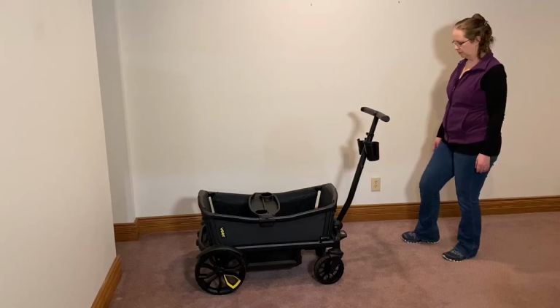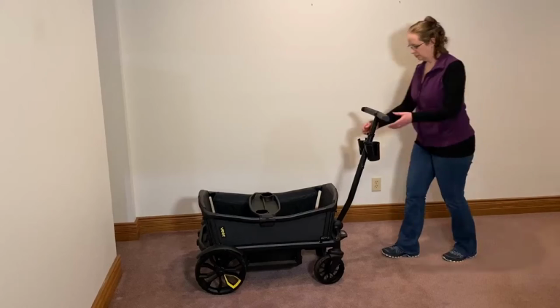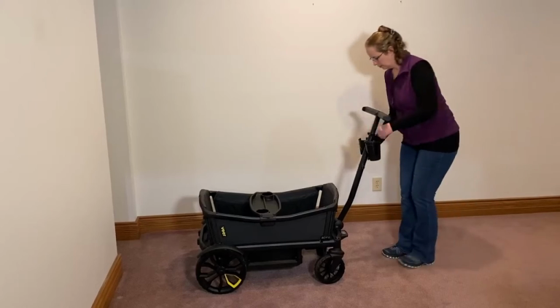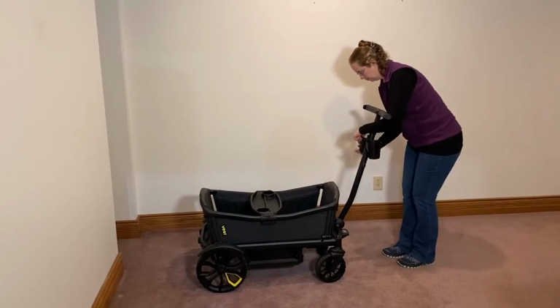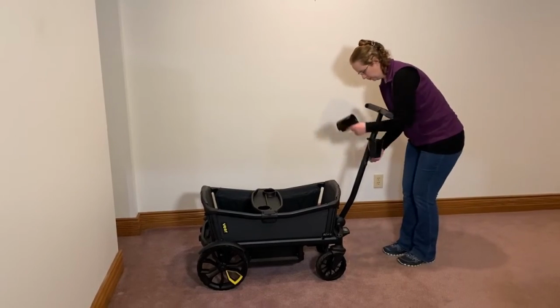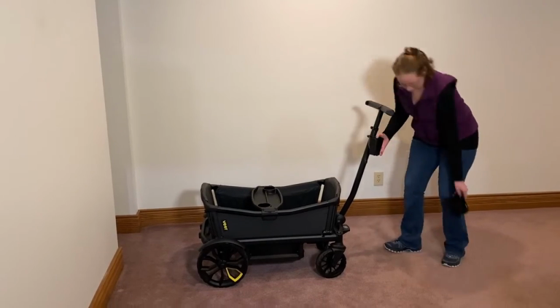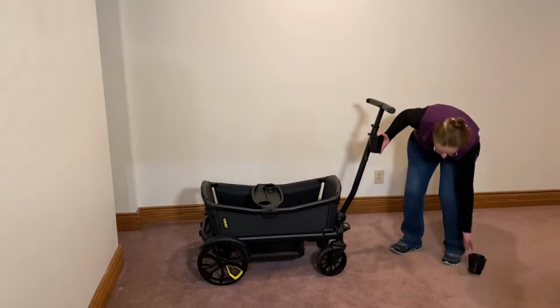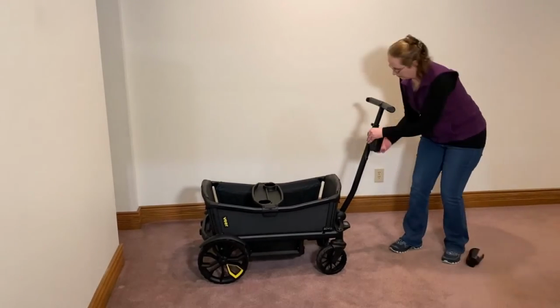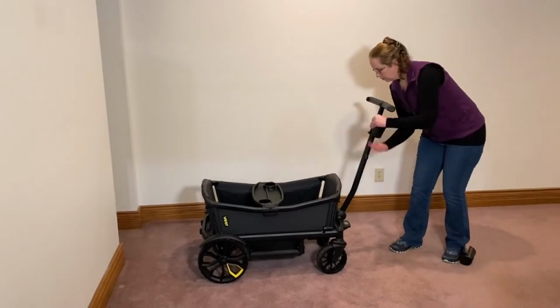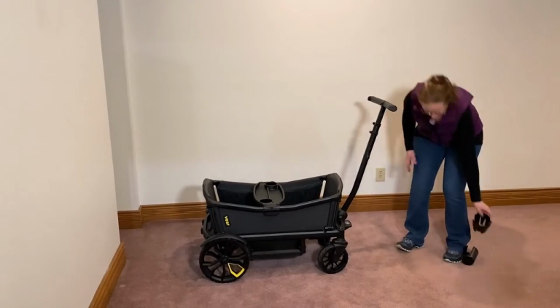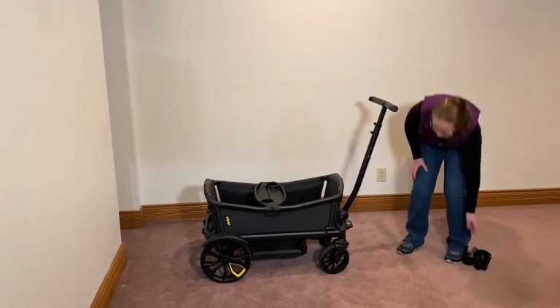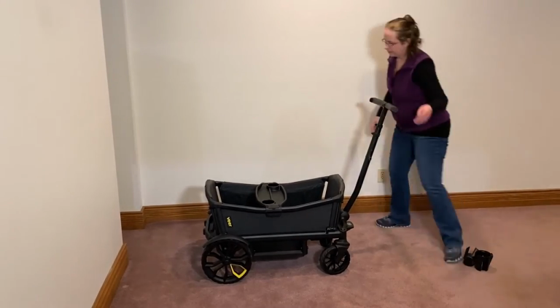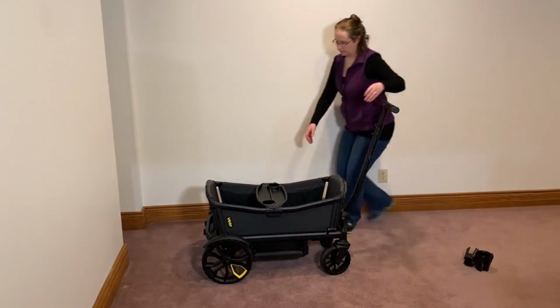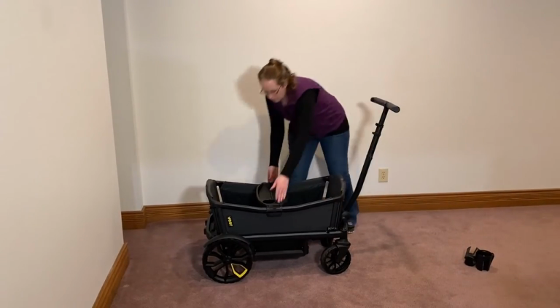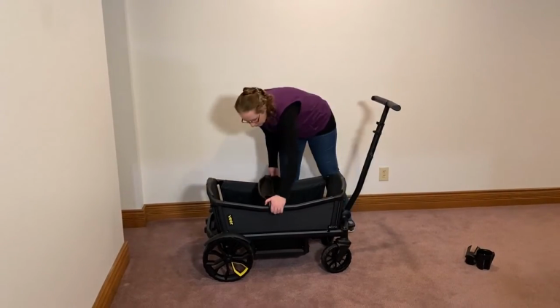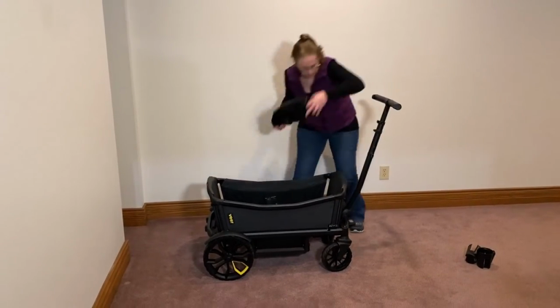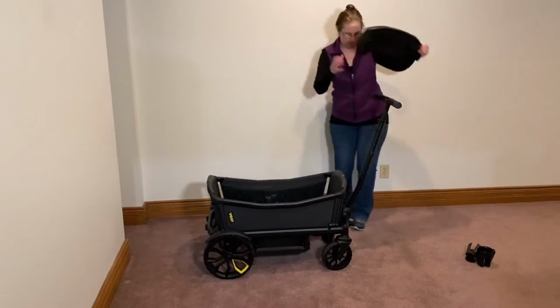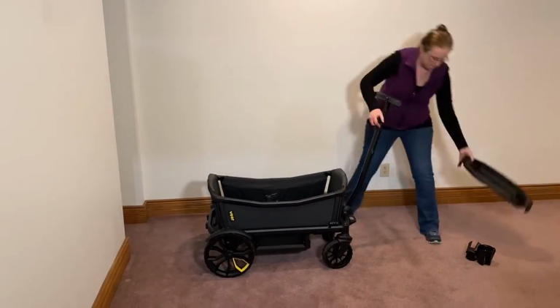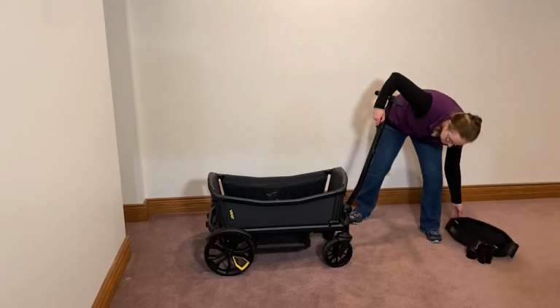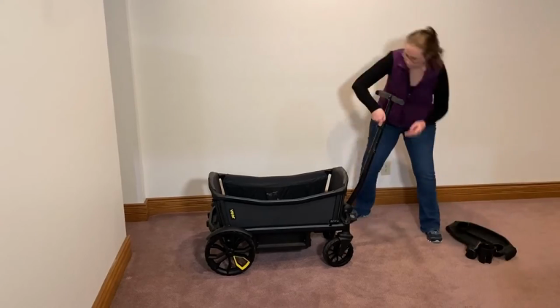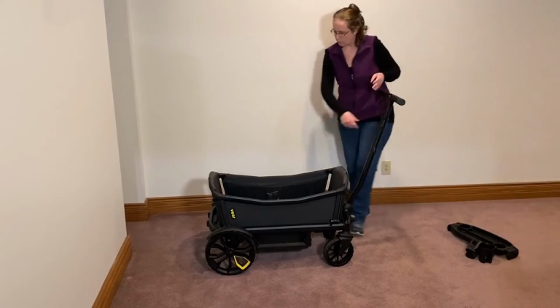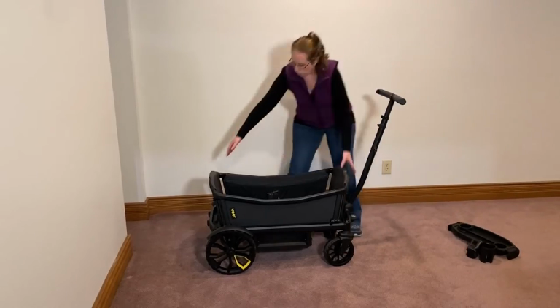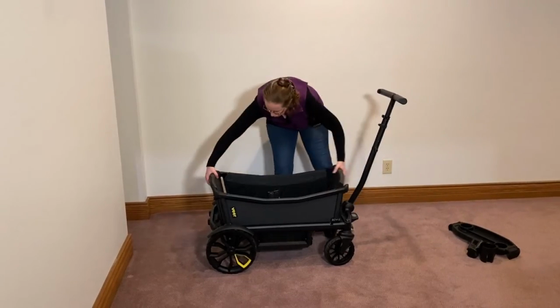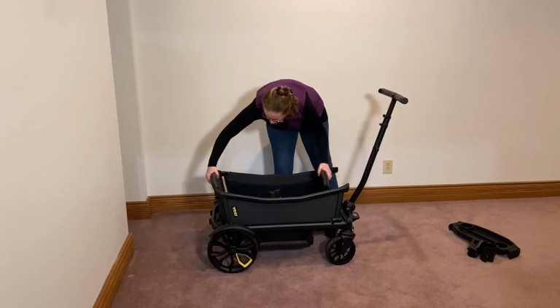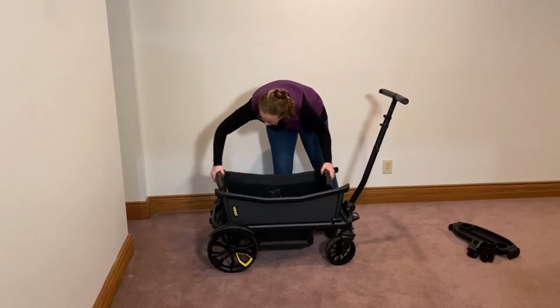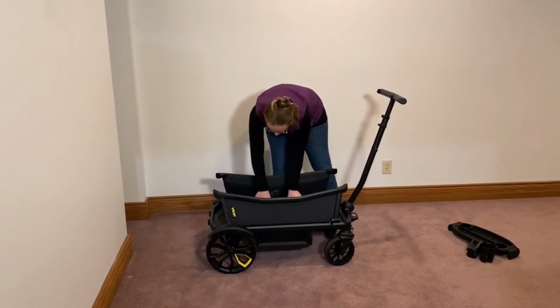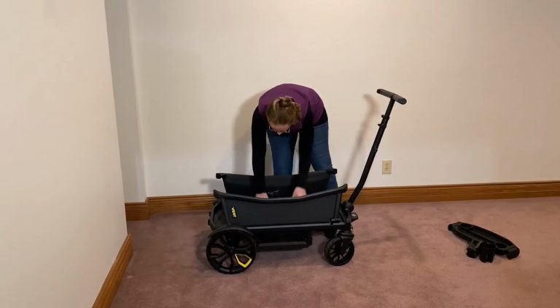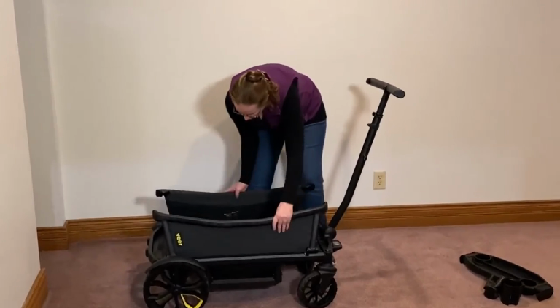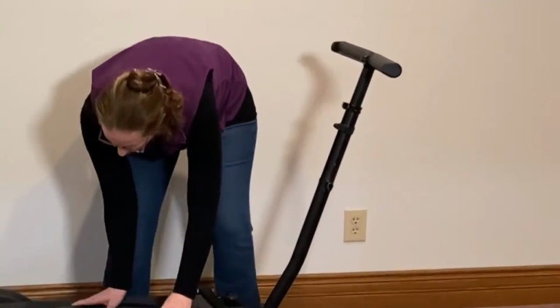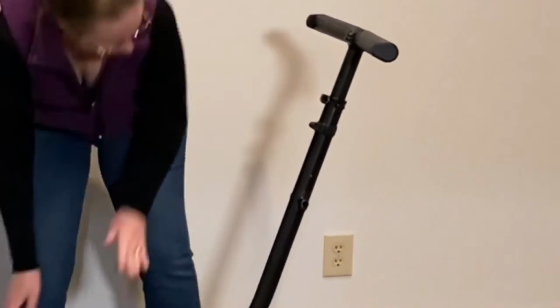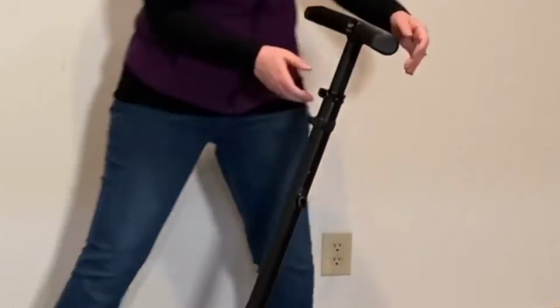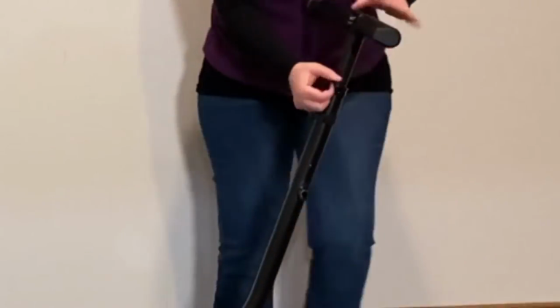First, remove the cupholders and the snack tray from the center of the wagon, then press the buttons on each end of the wagon, and fold the end pieces in and the side pieces.